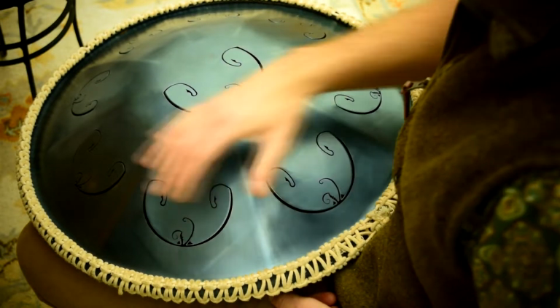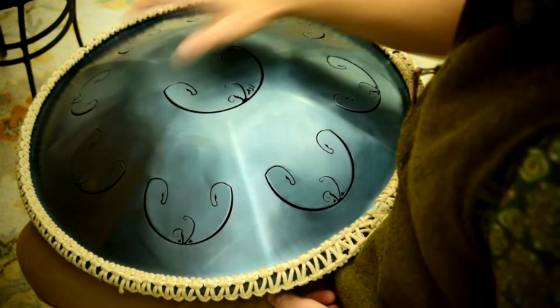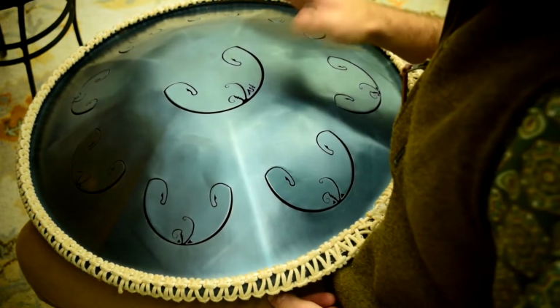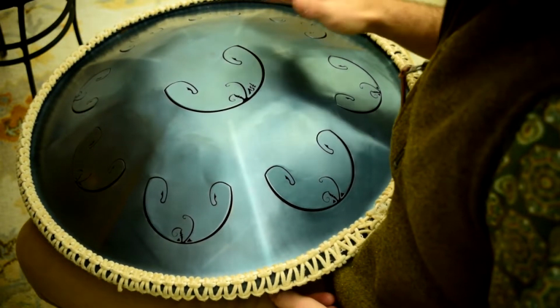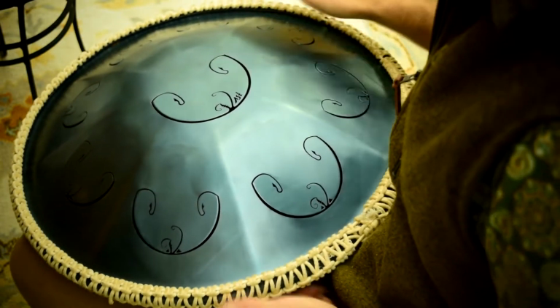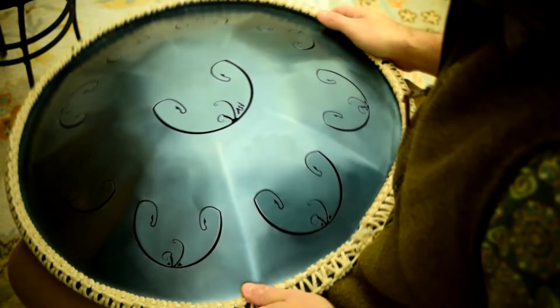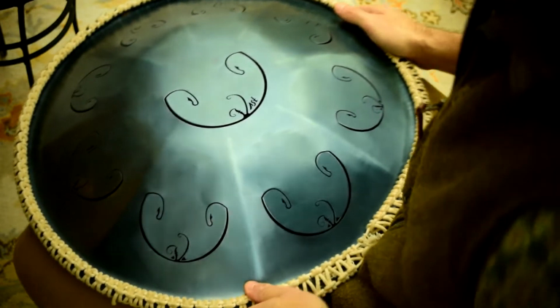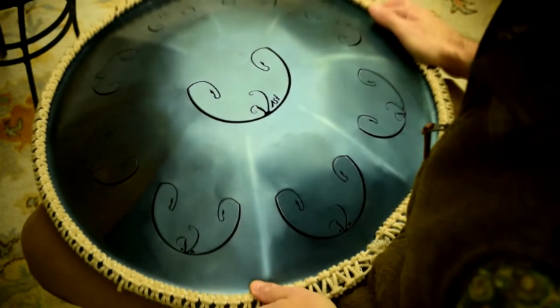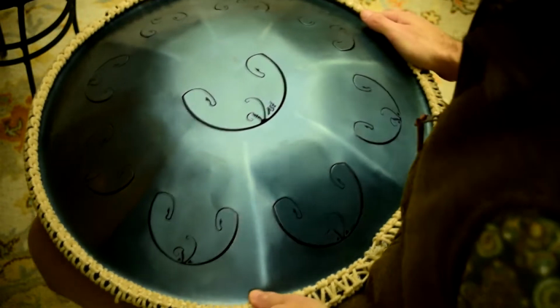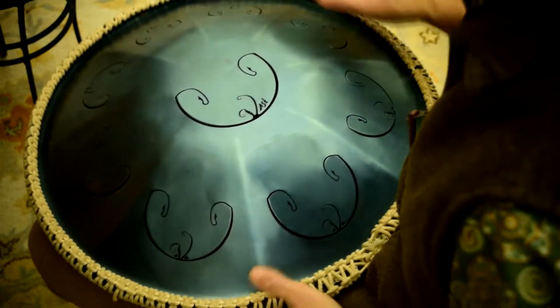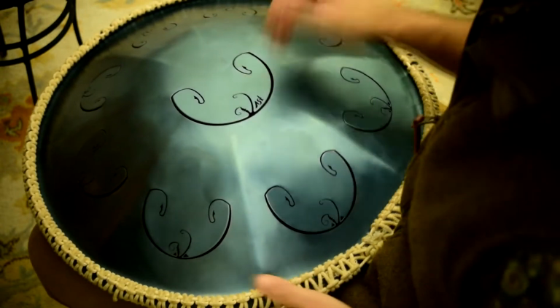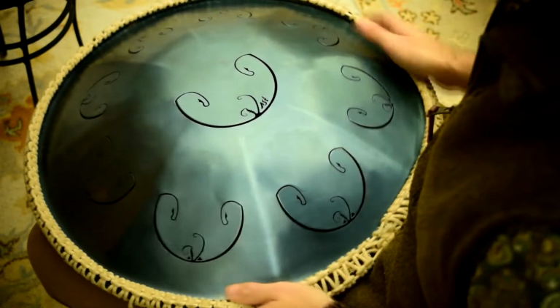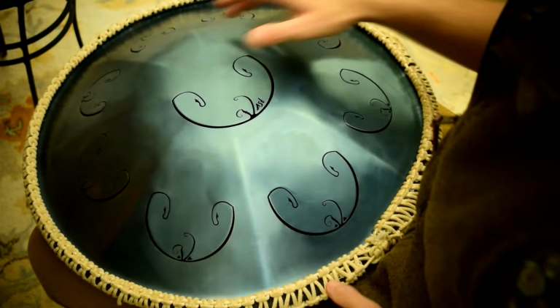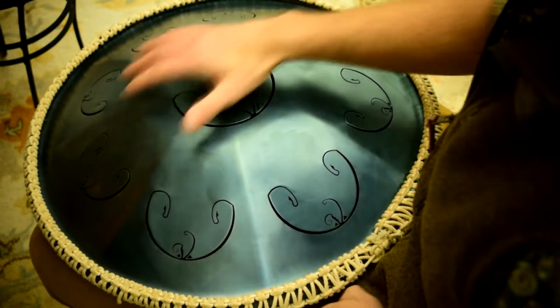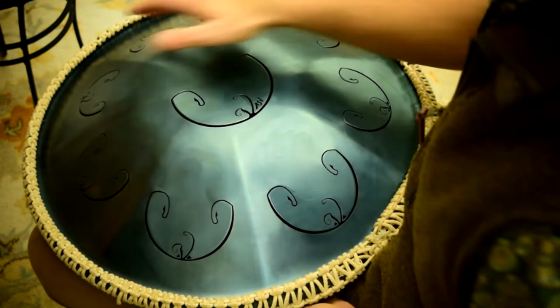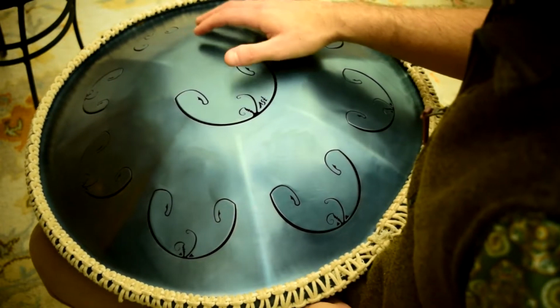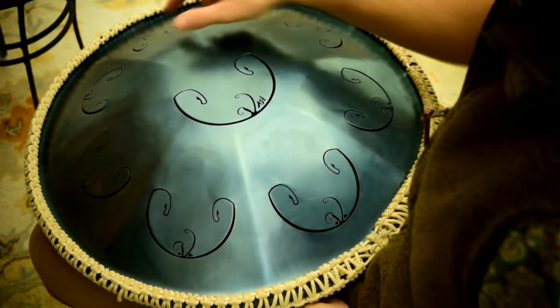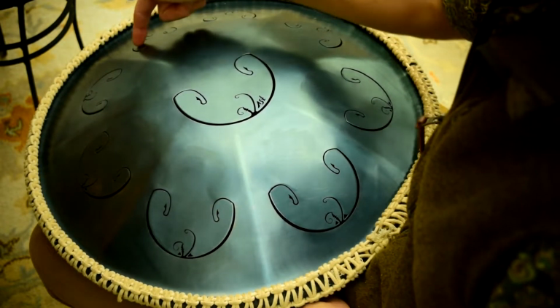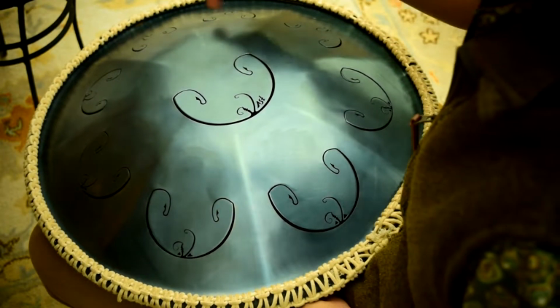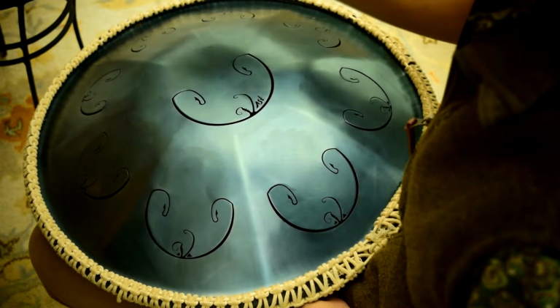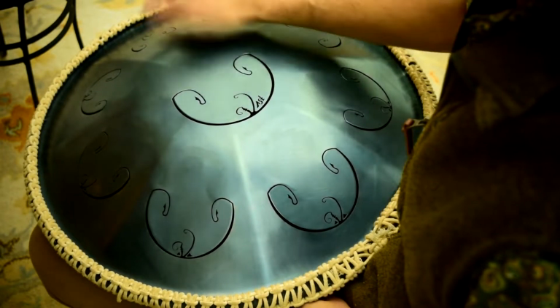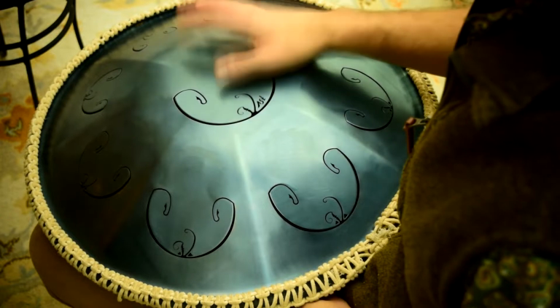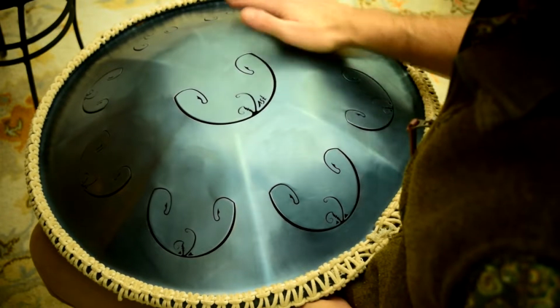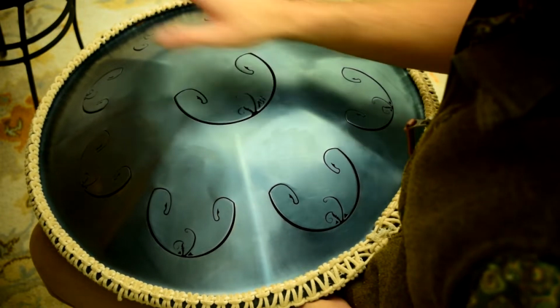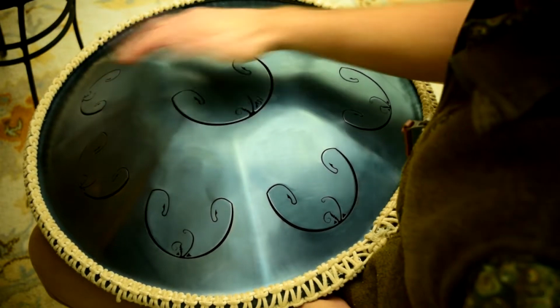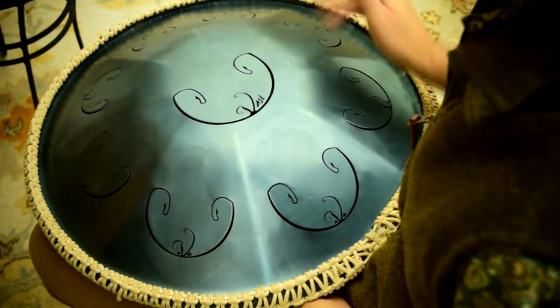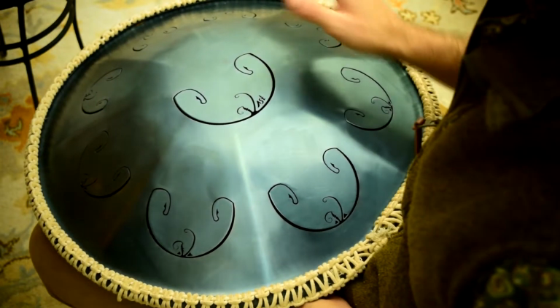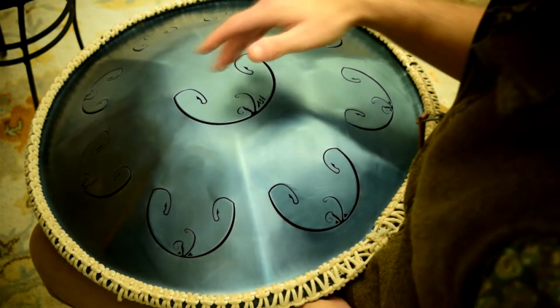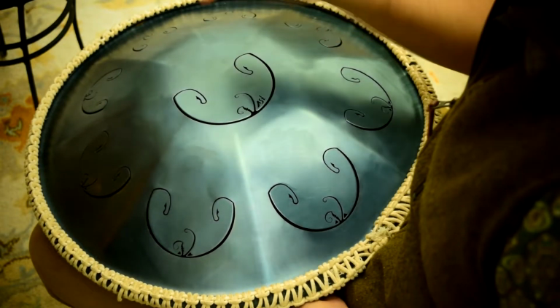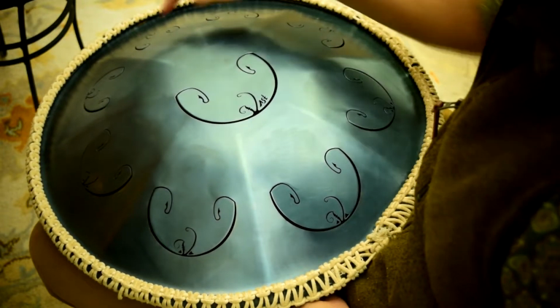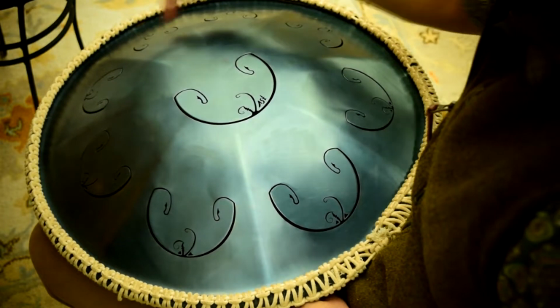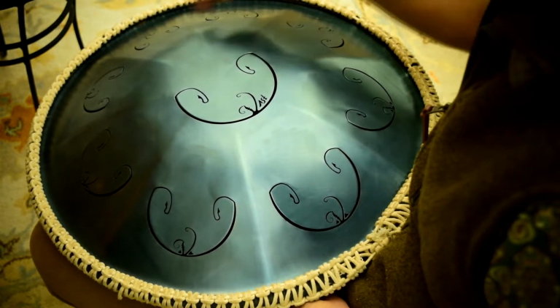Once you're comfortable doing that, you can pick a particular portion of it to repeat. Let's do the first four notes going down the scale.